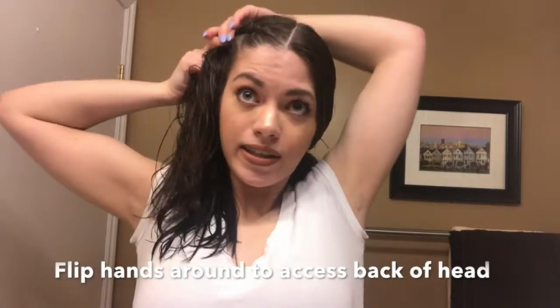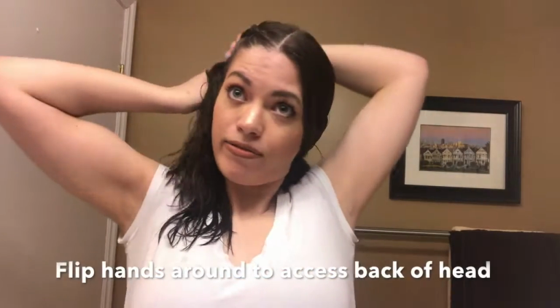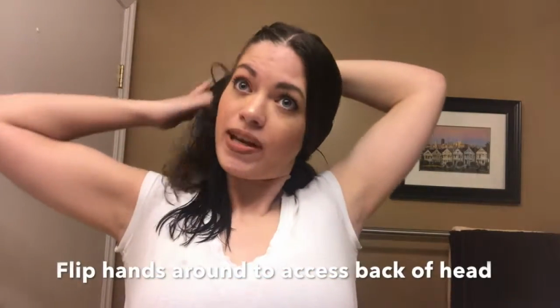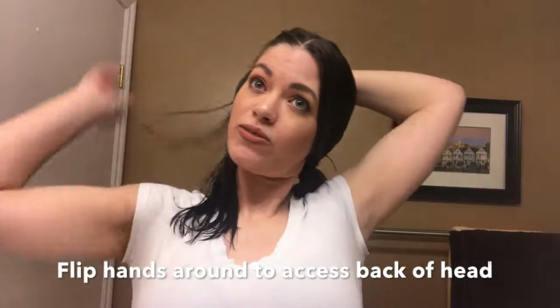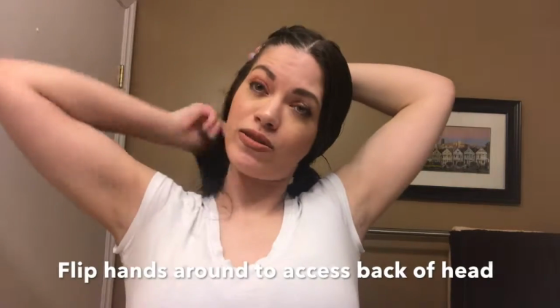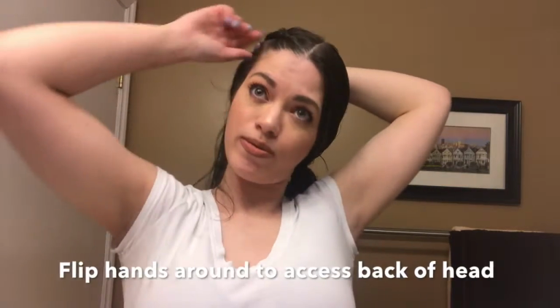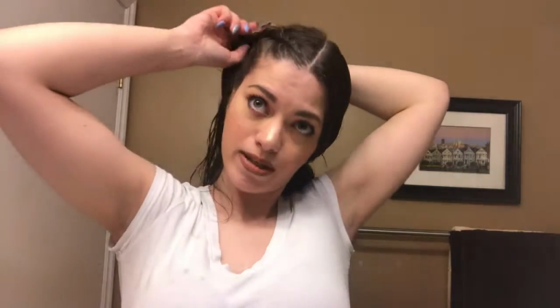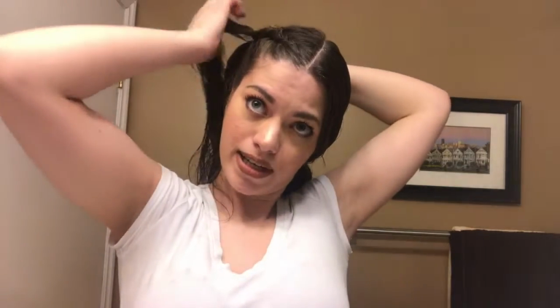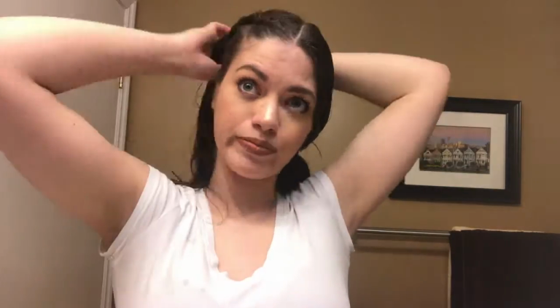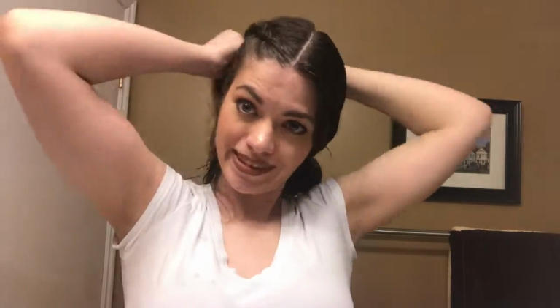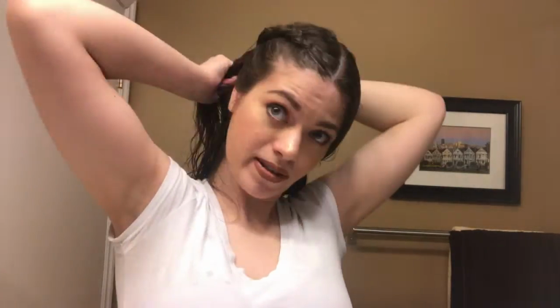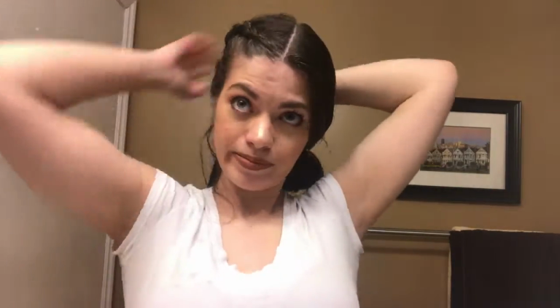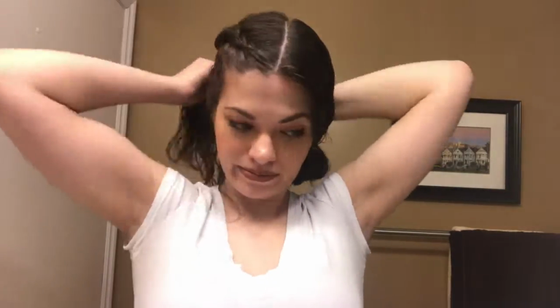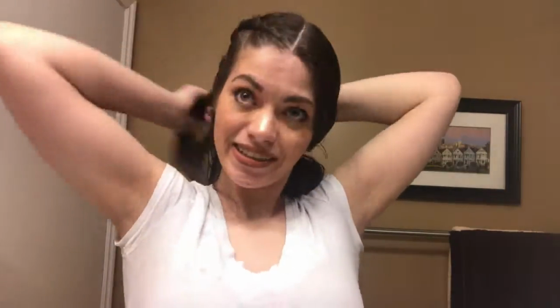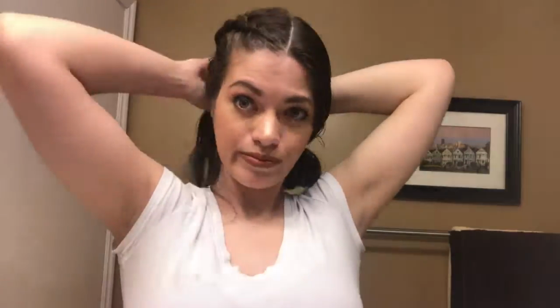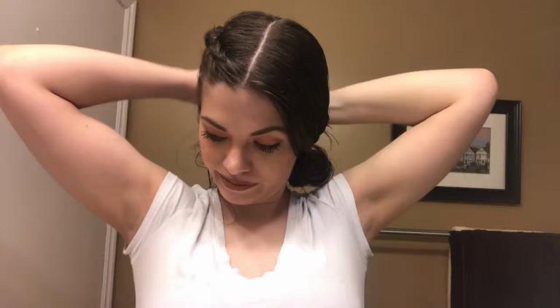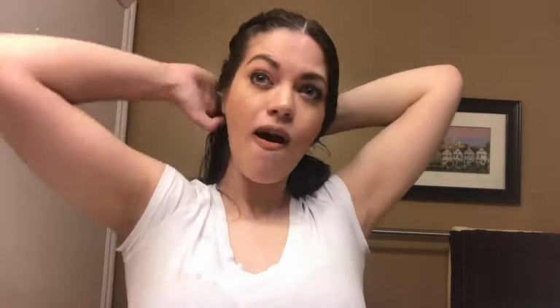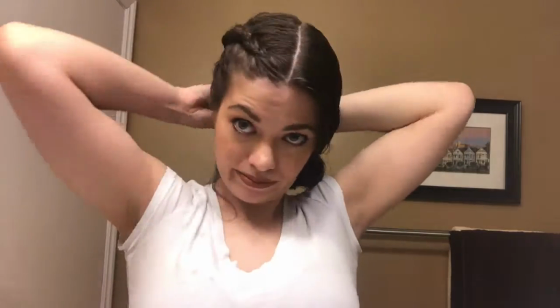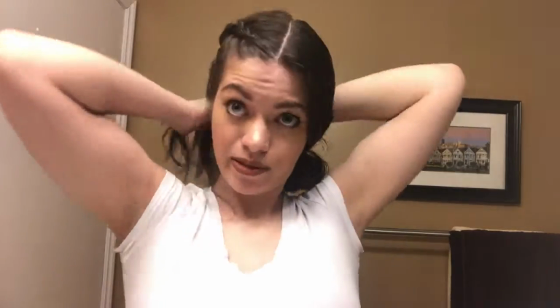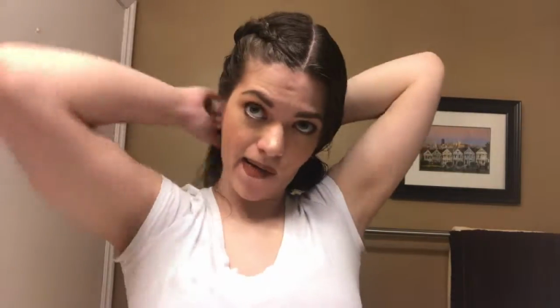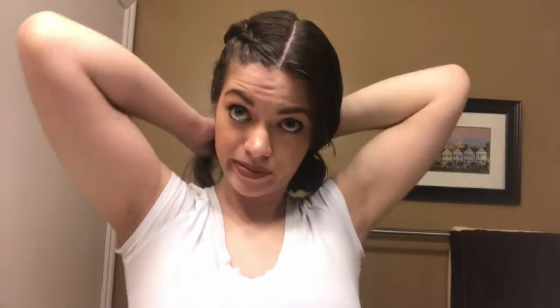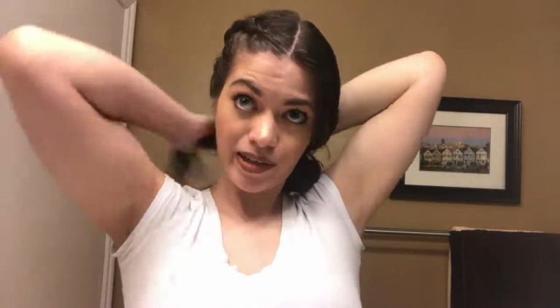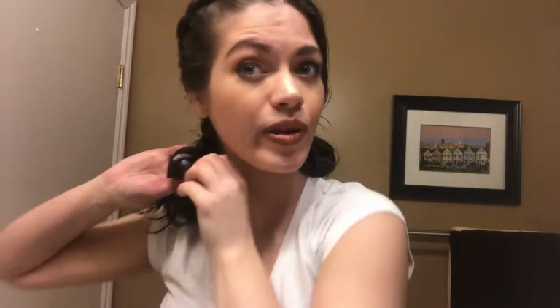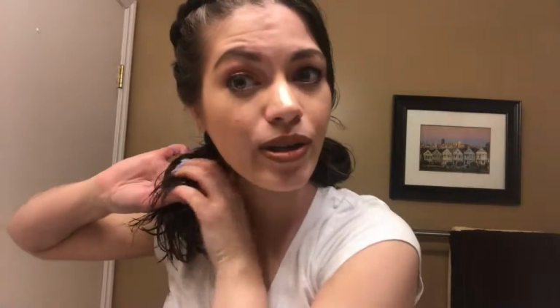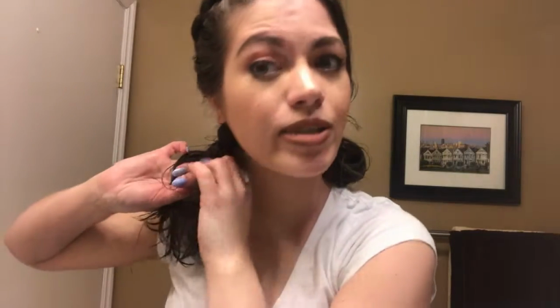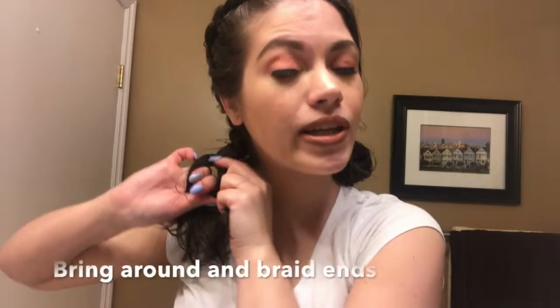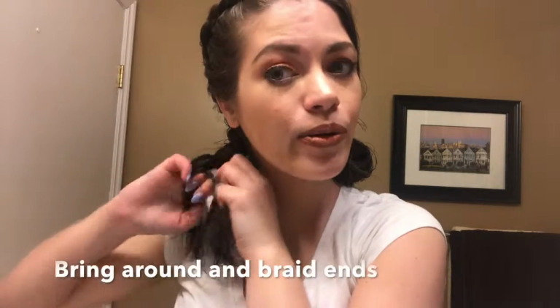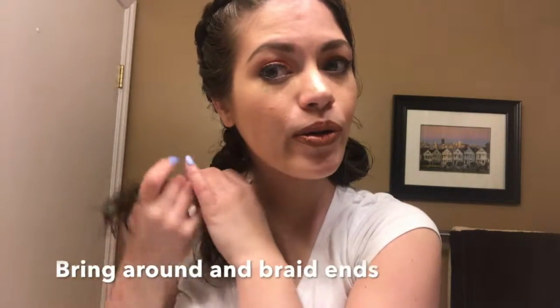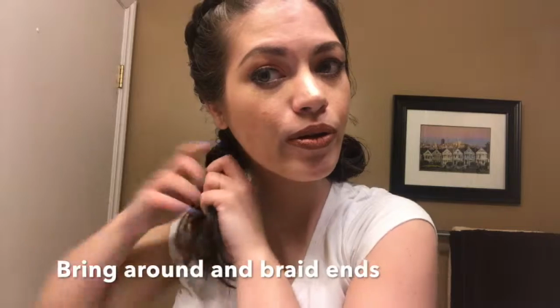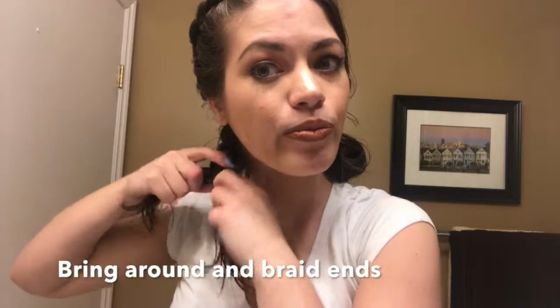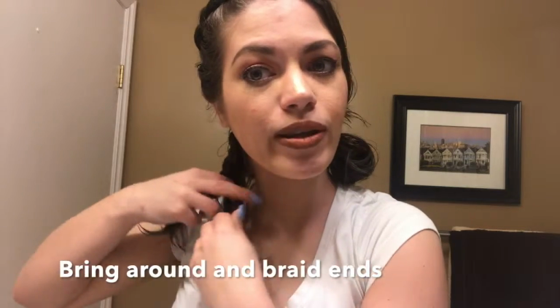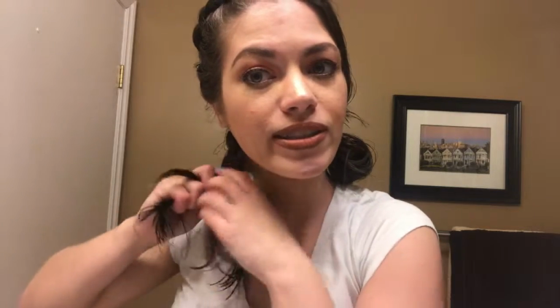And then I flip my hands around so that I'm able to get the back. And then when I'm here, I like to bring it out and then braid the face.